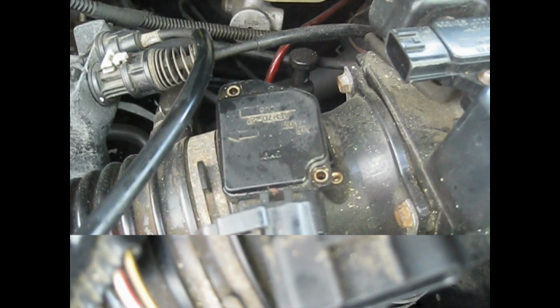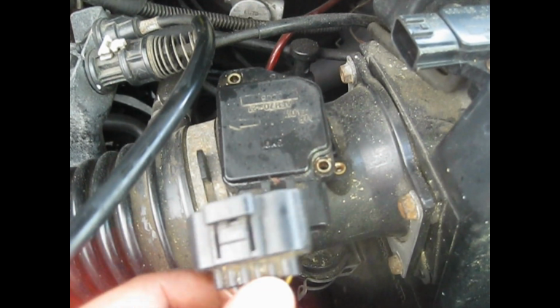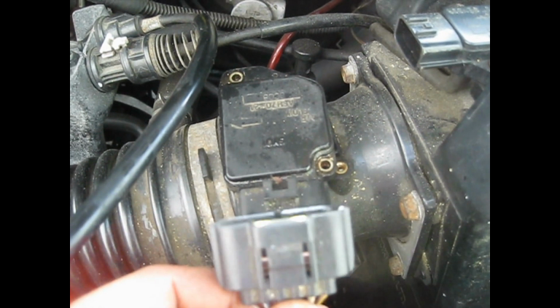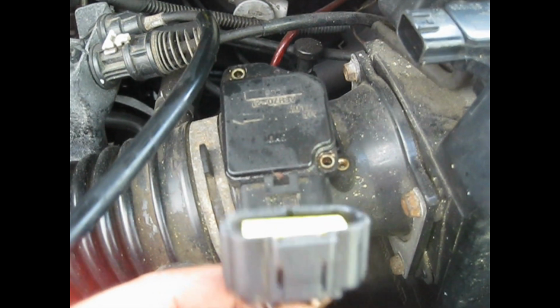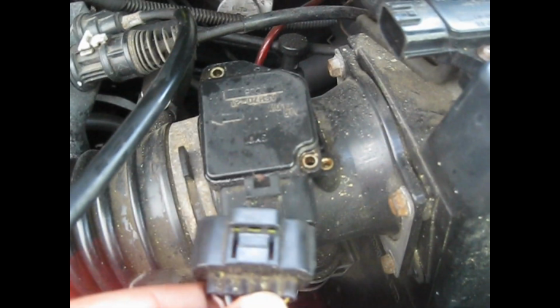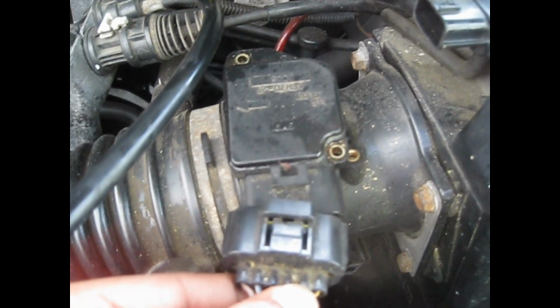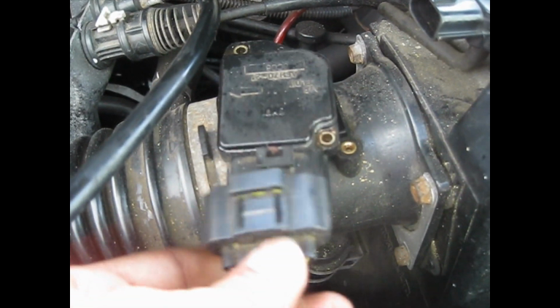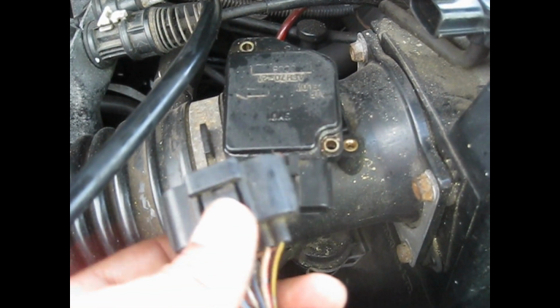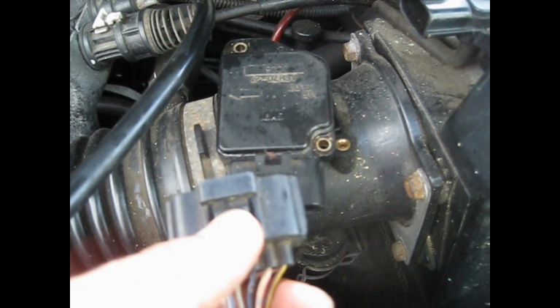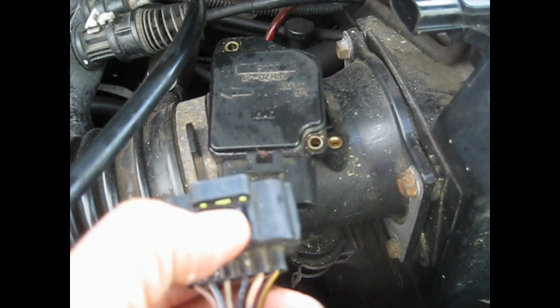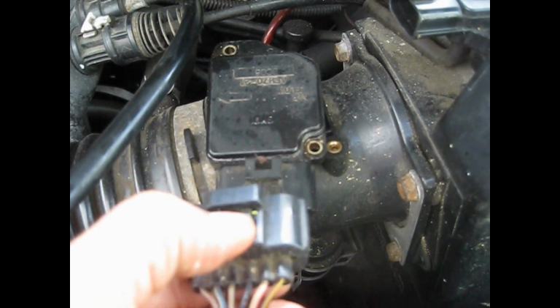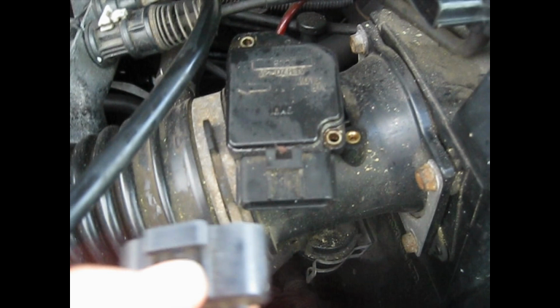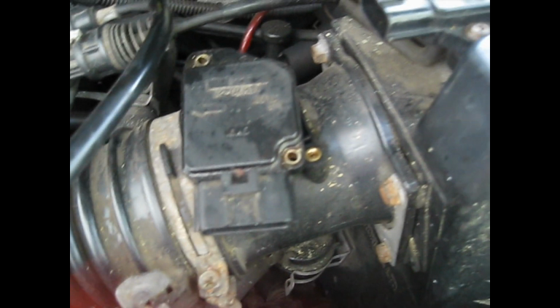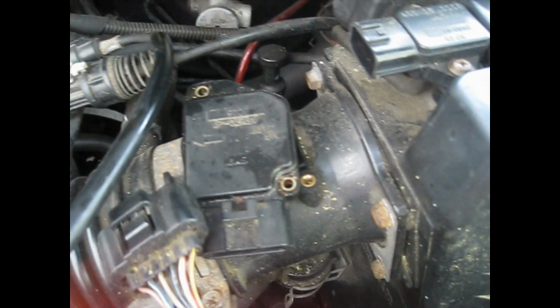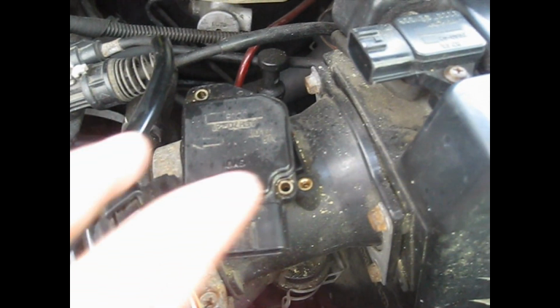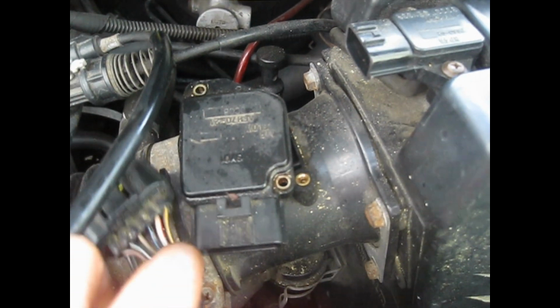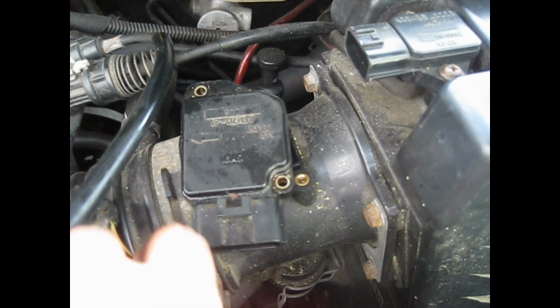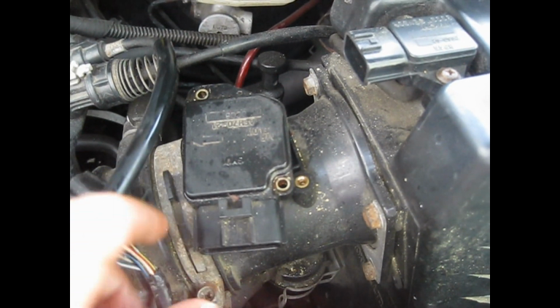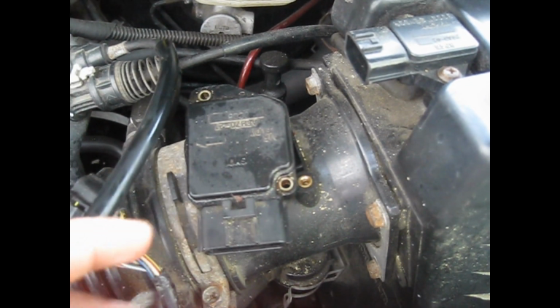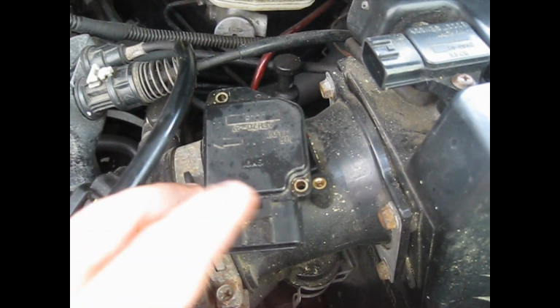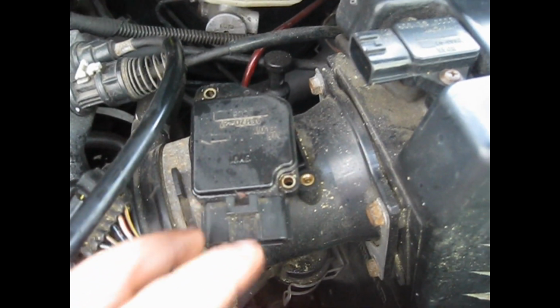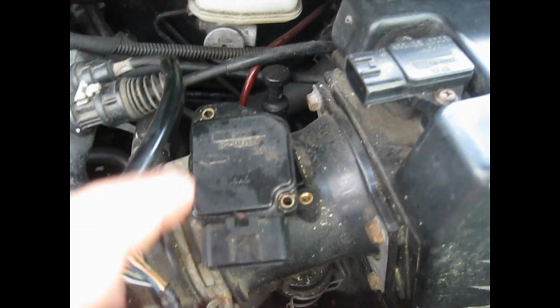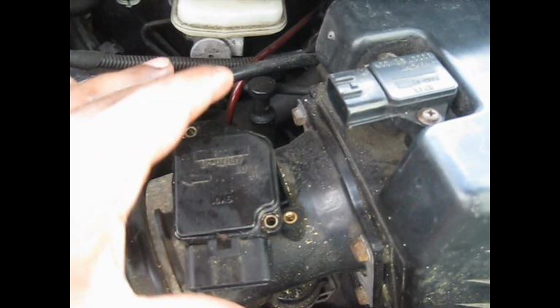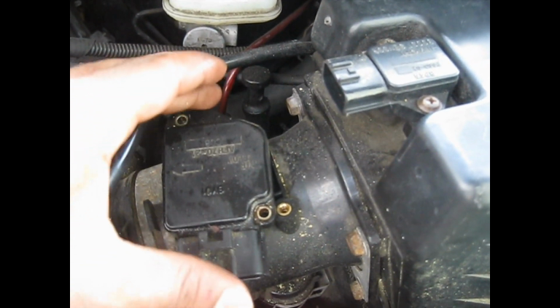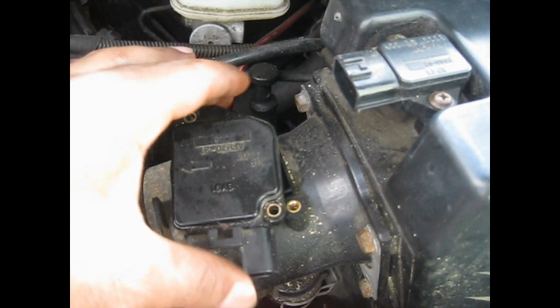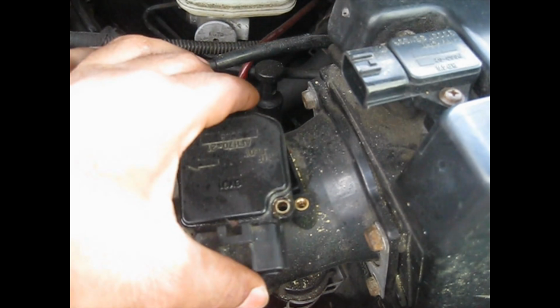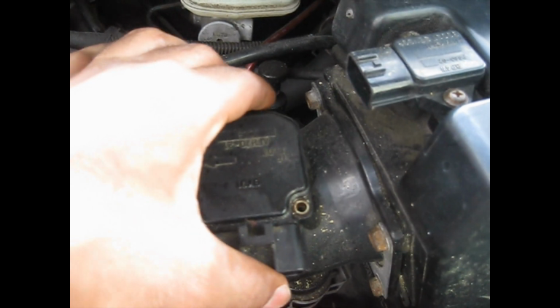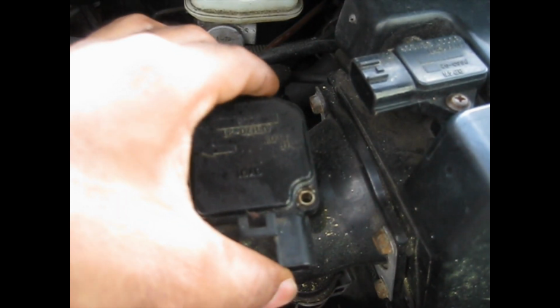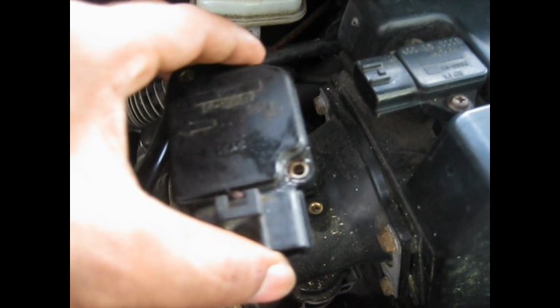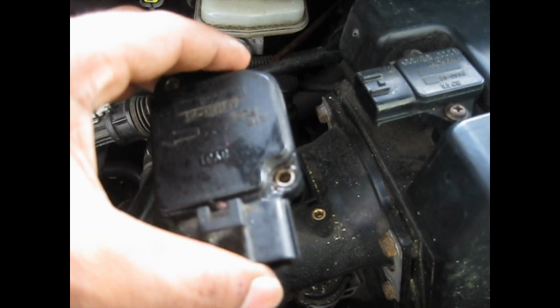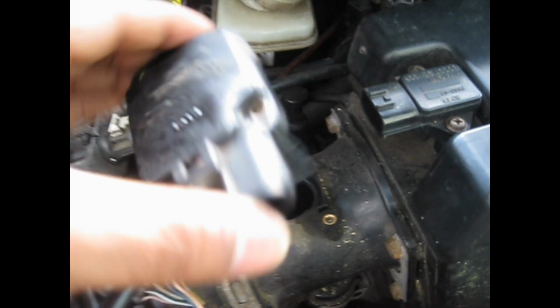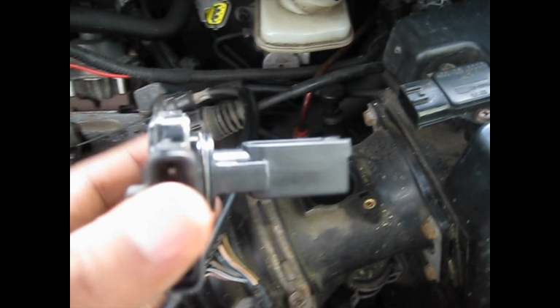Okay, so I took off the screw, and this is the harness — you just press on here and pull it back. Also, when you're doing this, it's good to disconnect the negative side of the battery cable and you just pull it up.